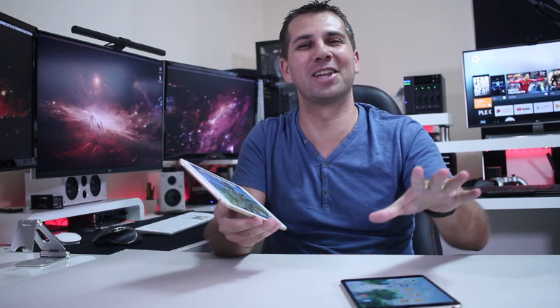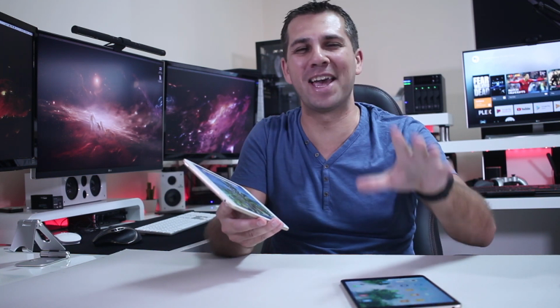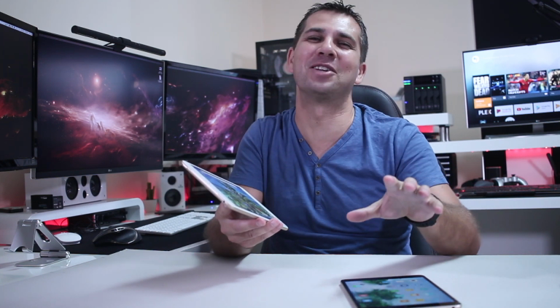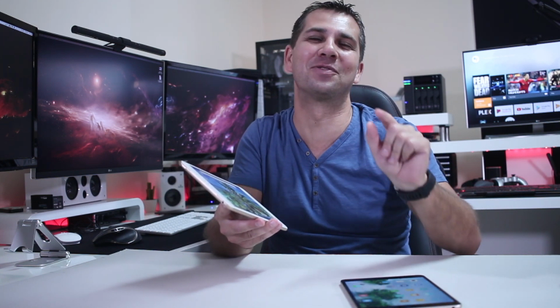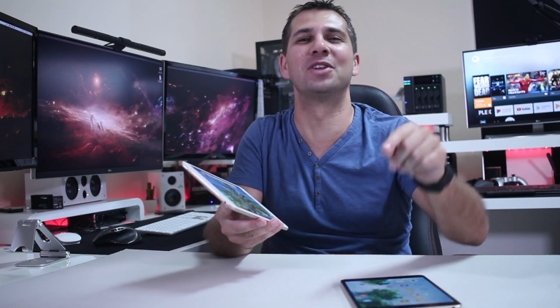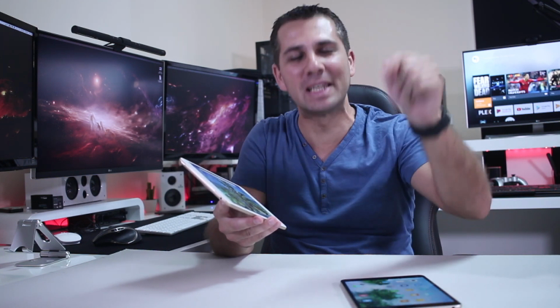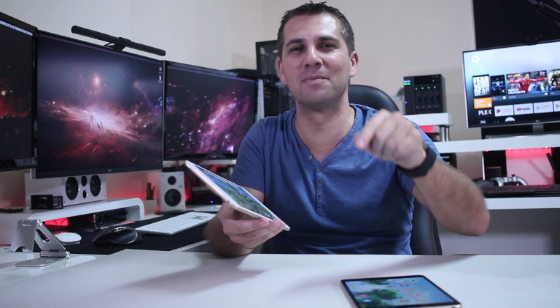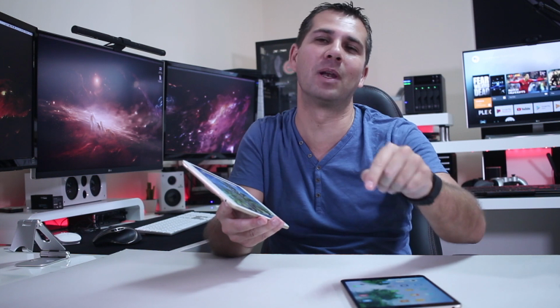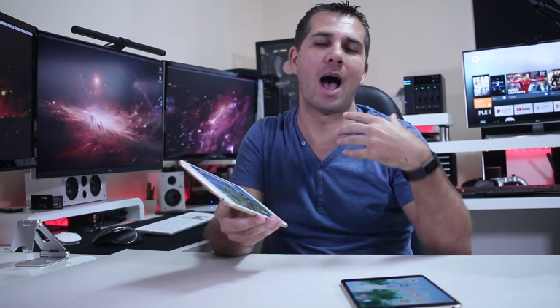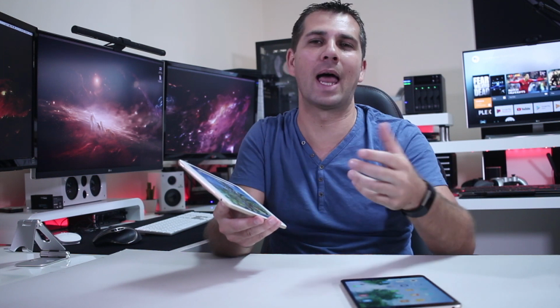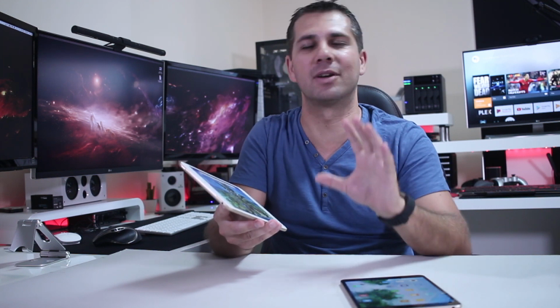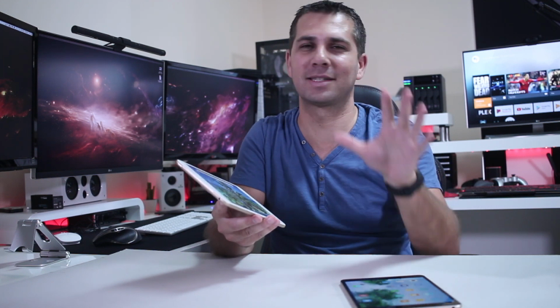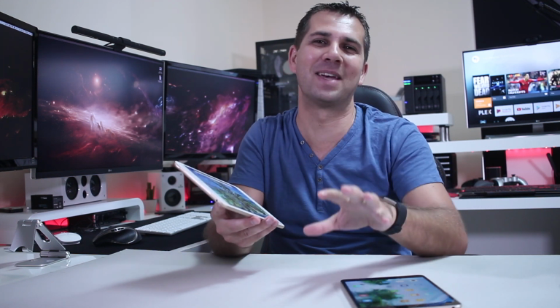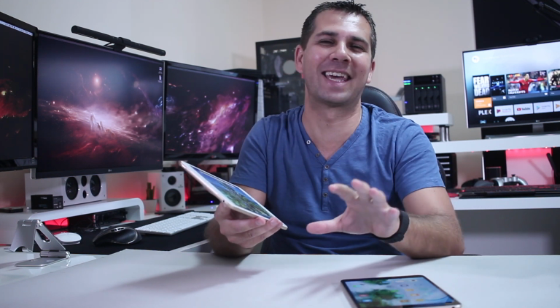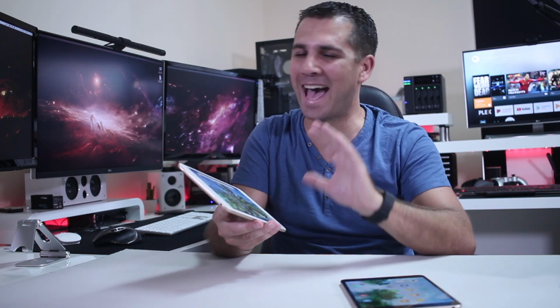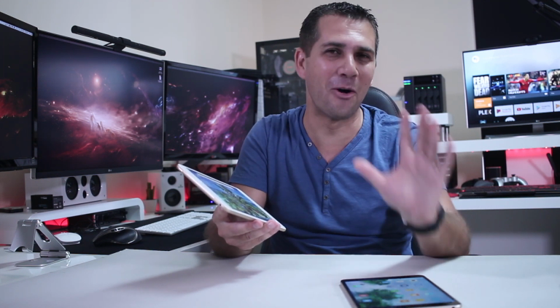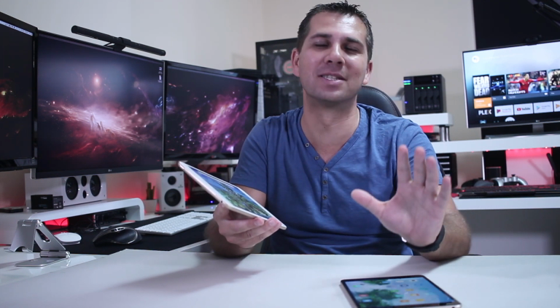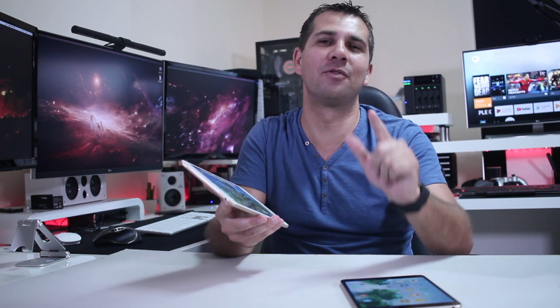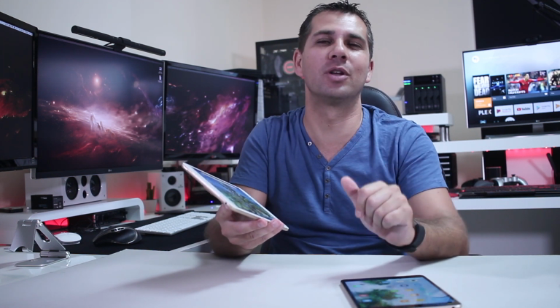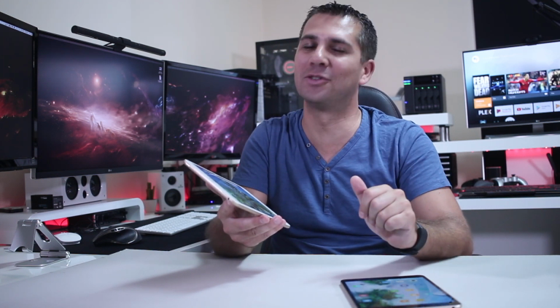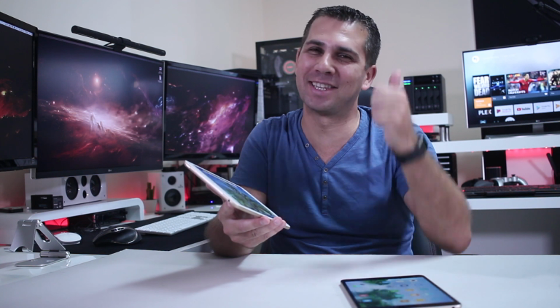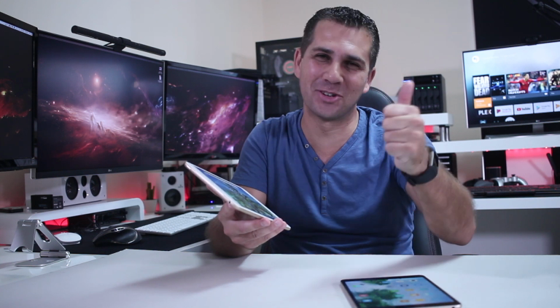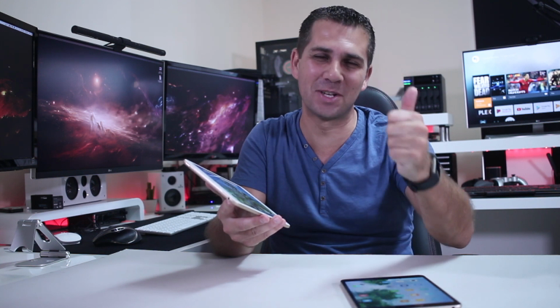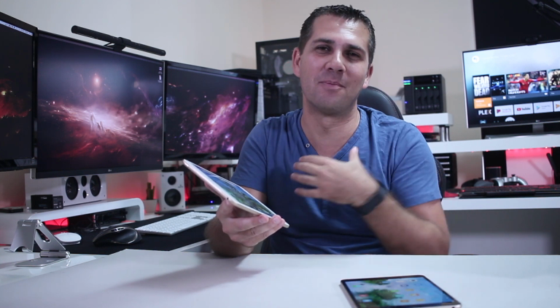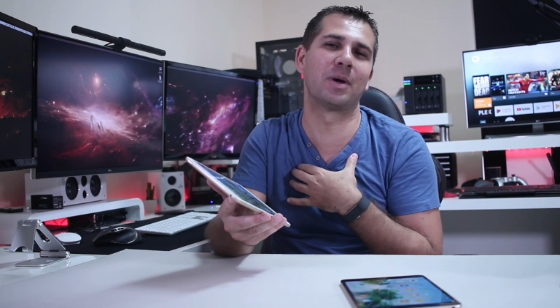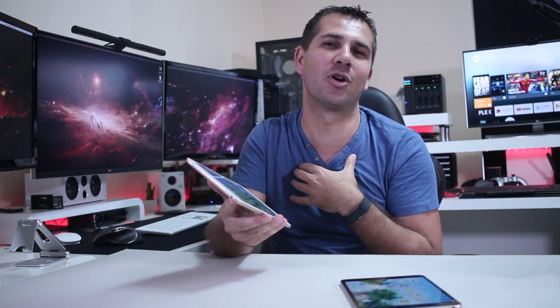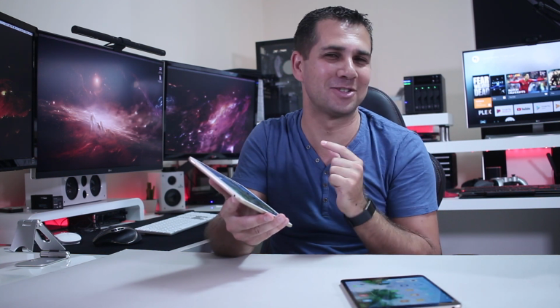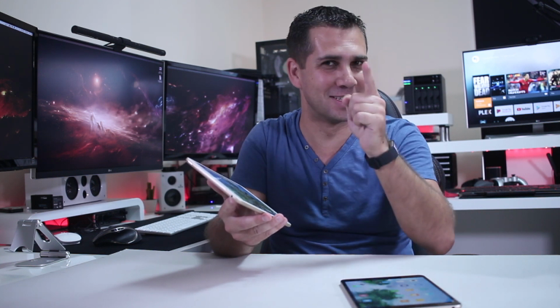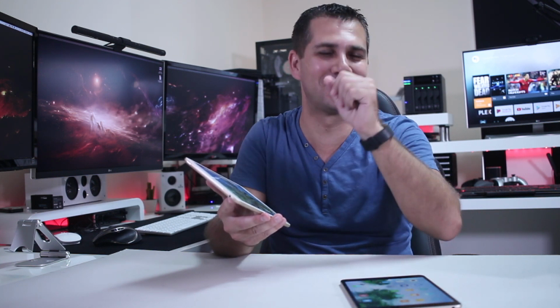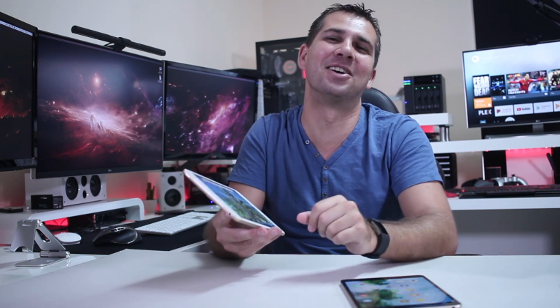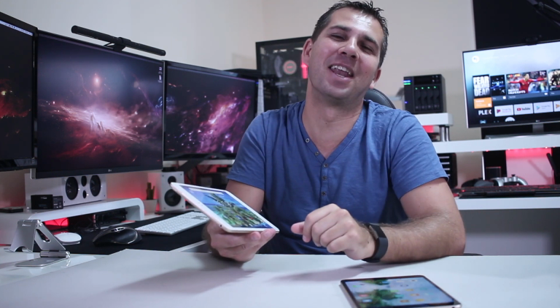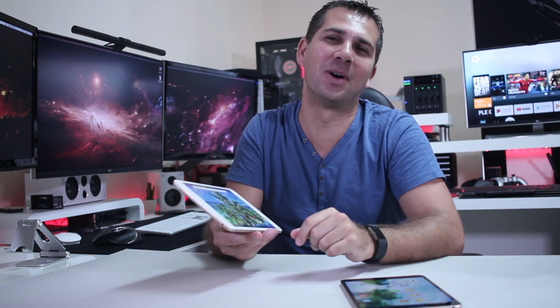If you still have any questions, feel free to leave them down below — I will answer as fast and as best as I can, as always. If you enjoyed the video, don't forget that usual thumbs up. My name is Roberto George and as always, I'll see you guys on the next one.